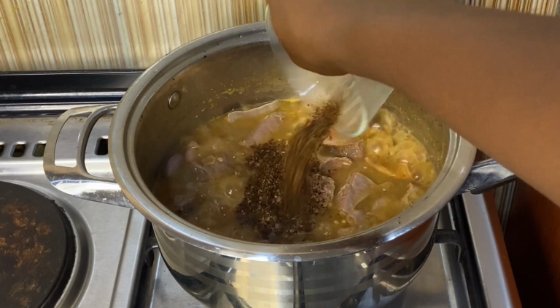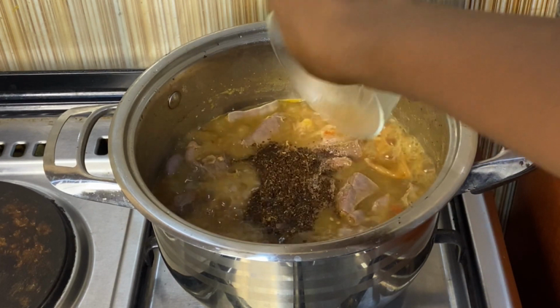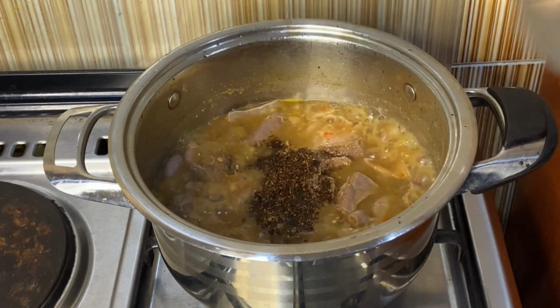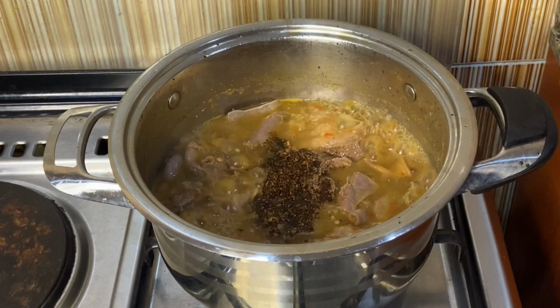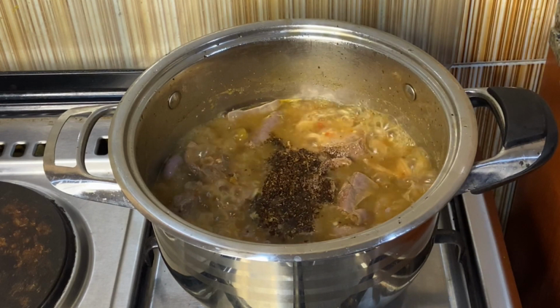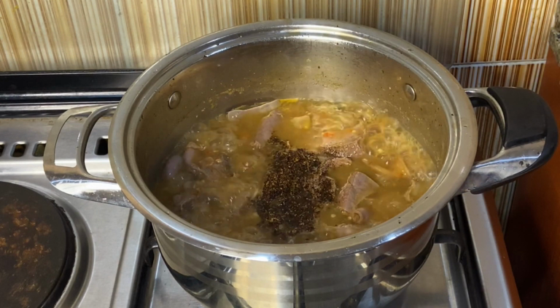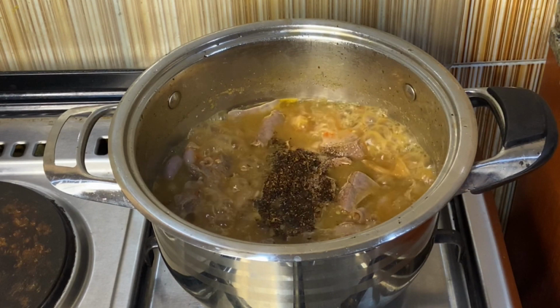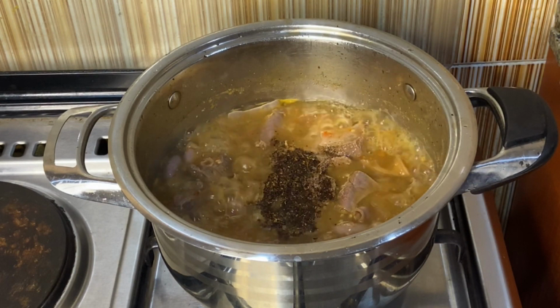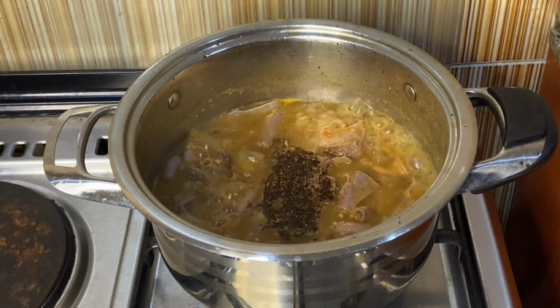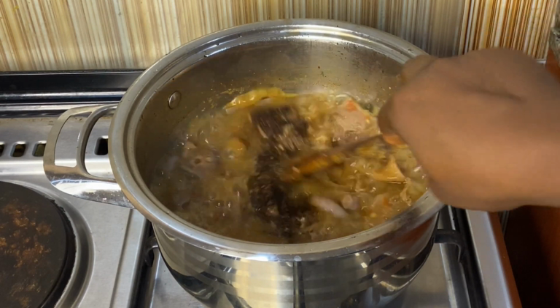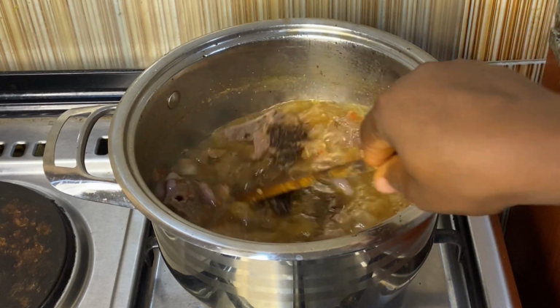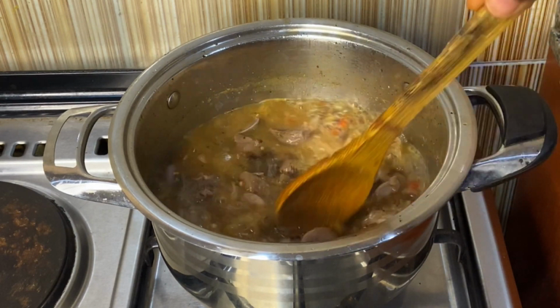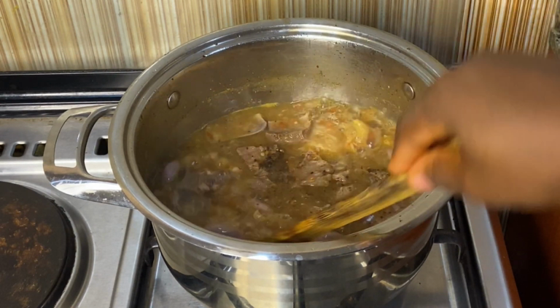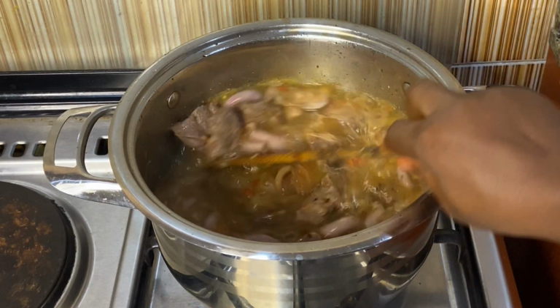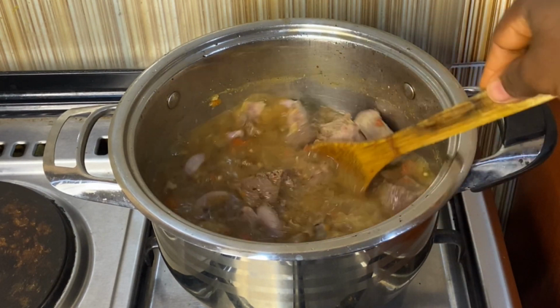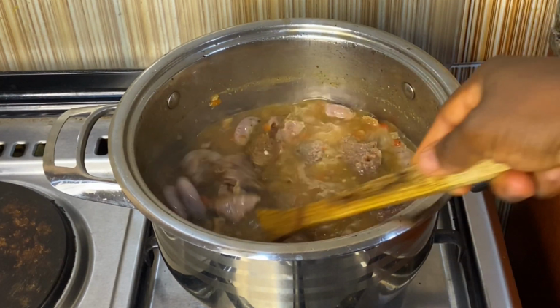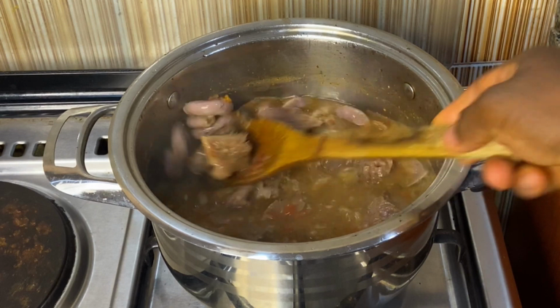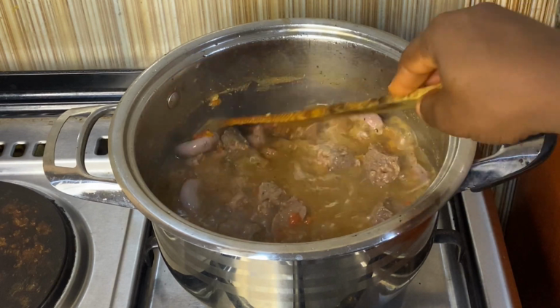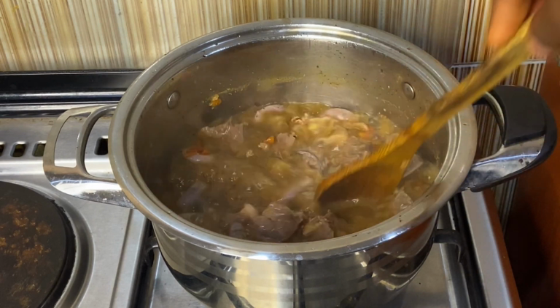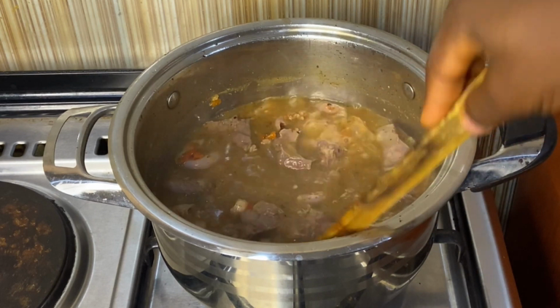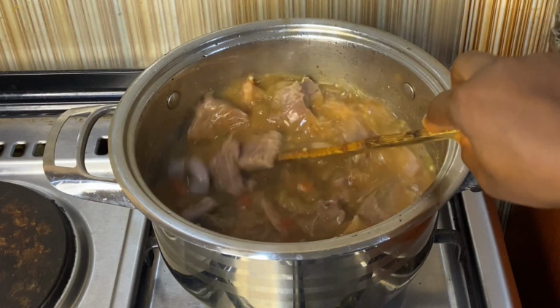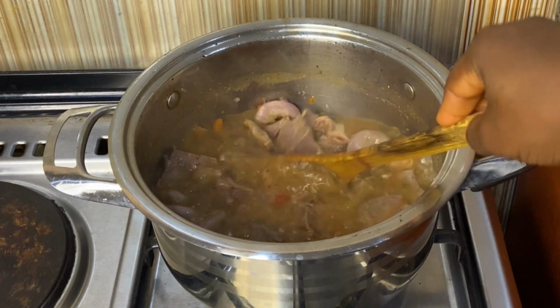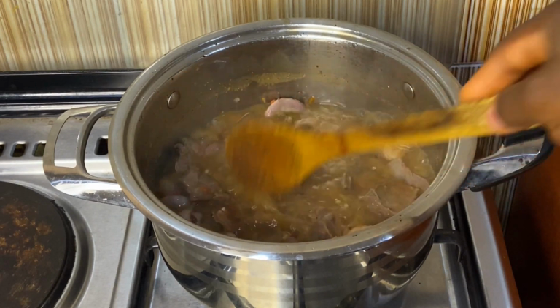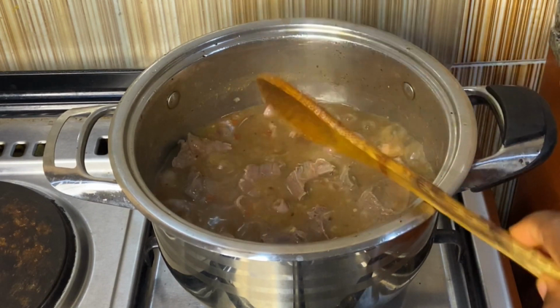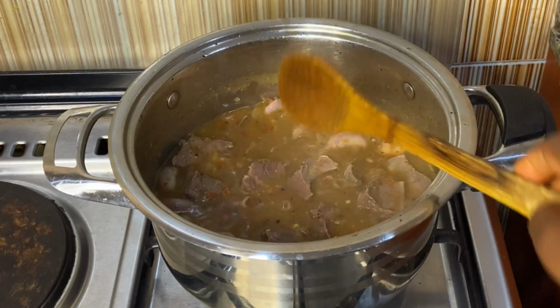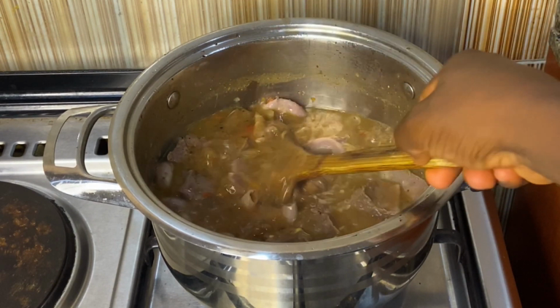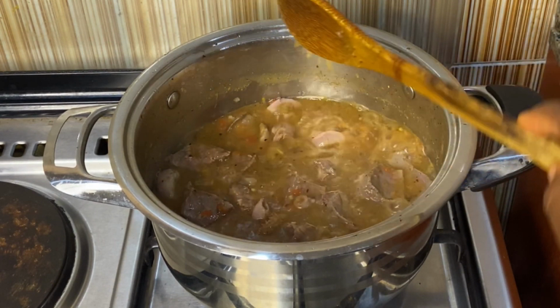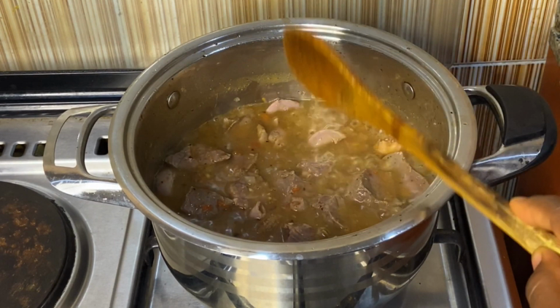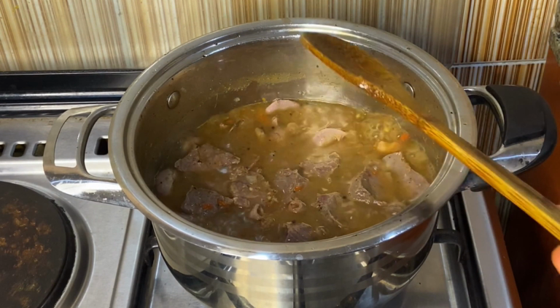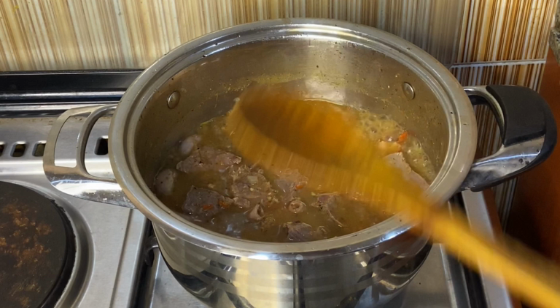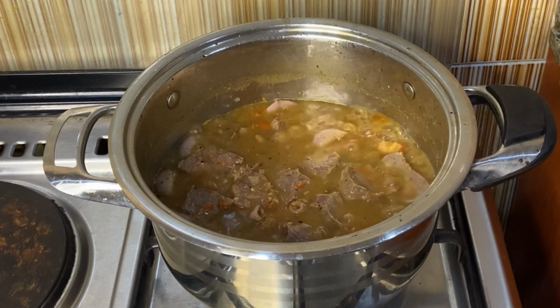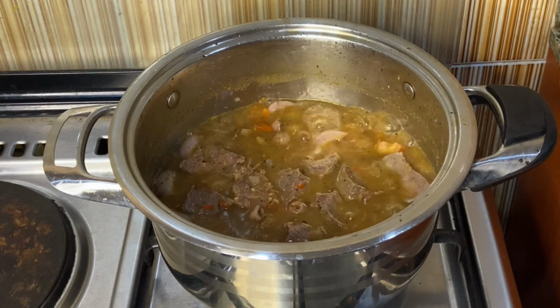Stir it — the Cameron pepper is to add more spice. If you don't like so much pepper, this one is not for you; don't add the Cameron pepper. Then I'll cover it for it to continue to cook.